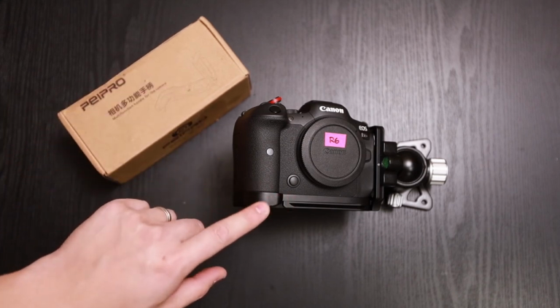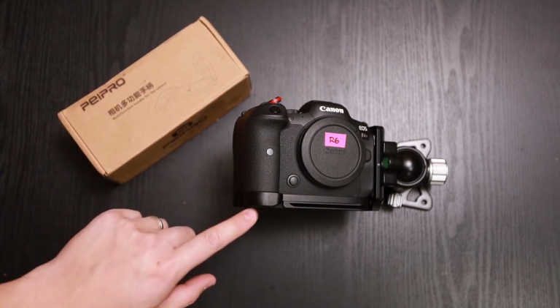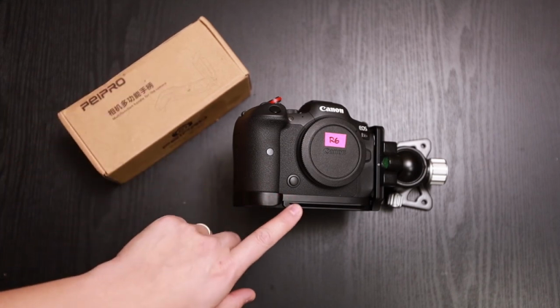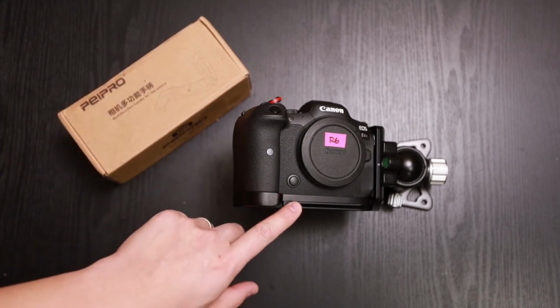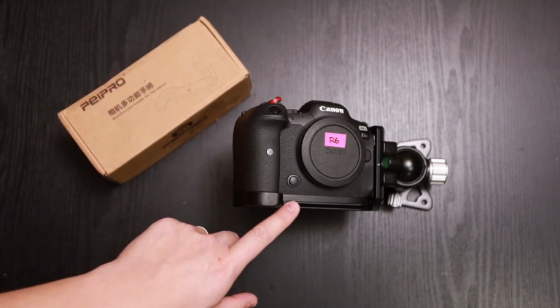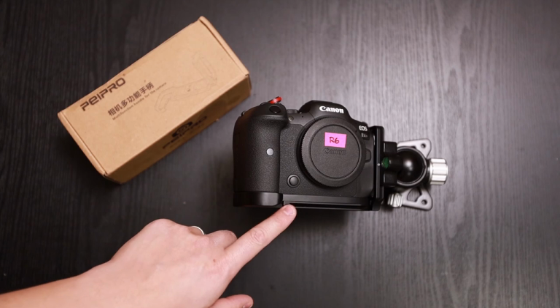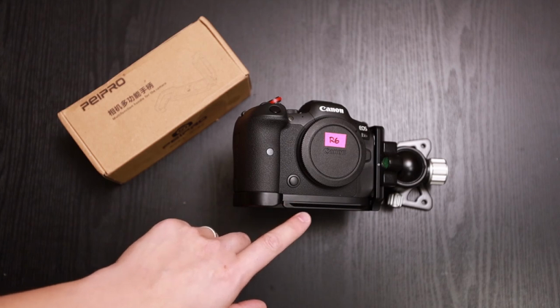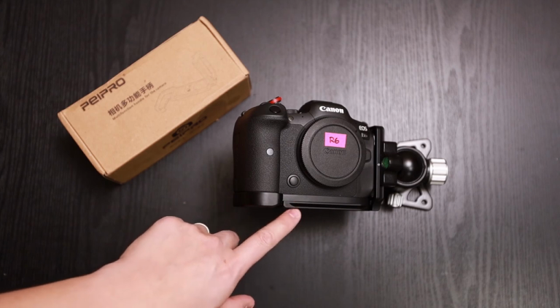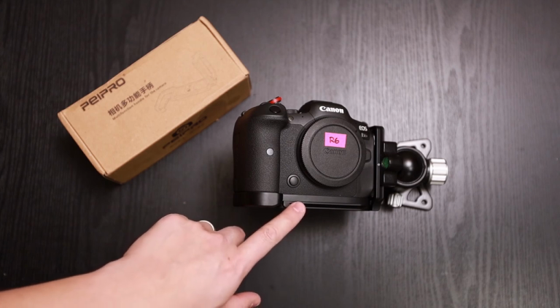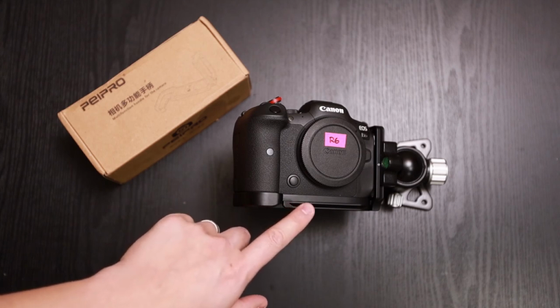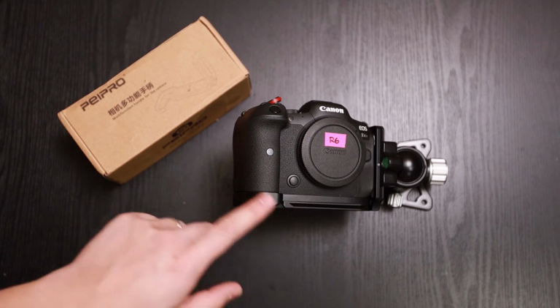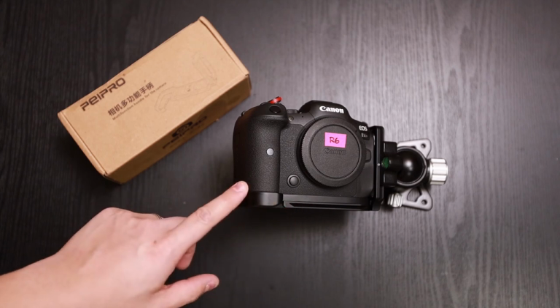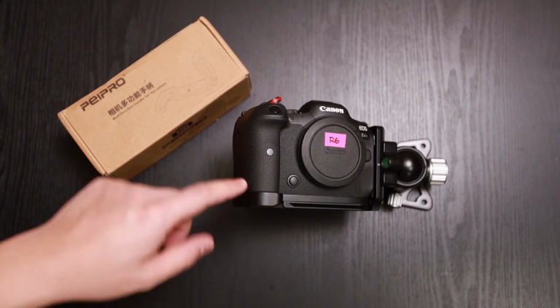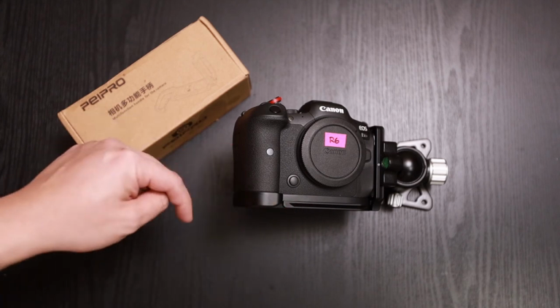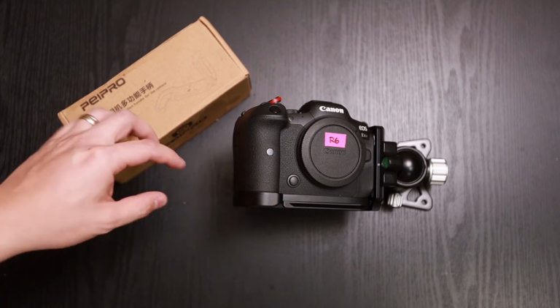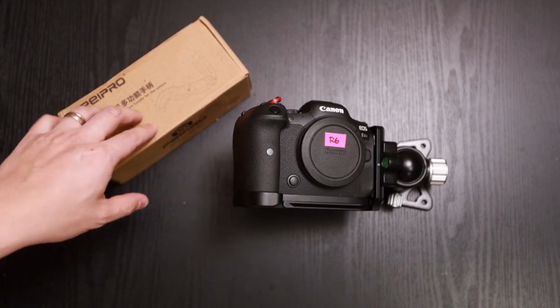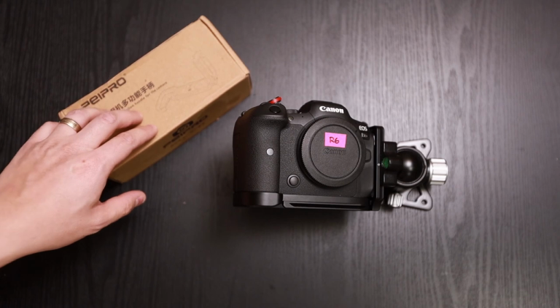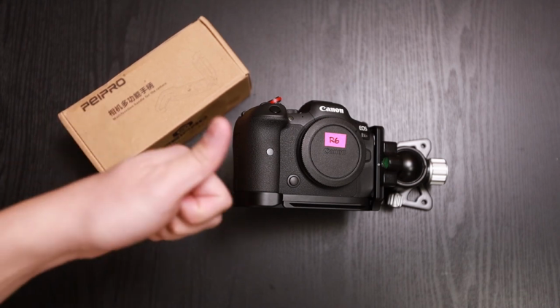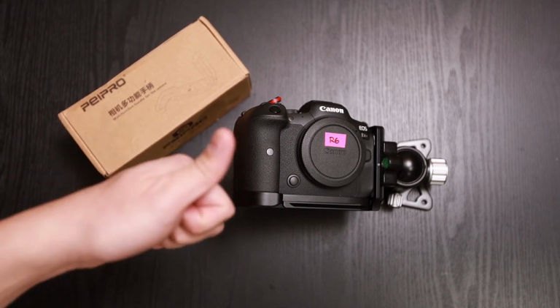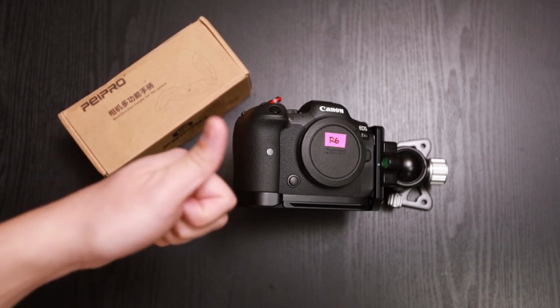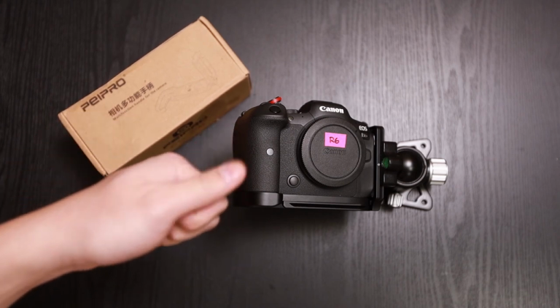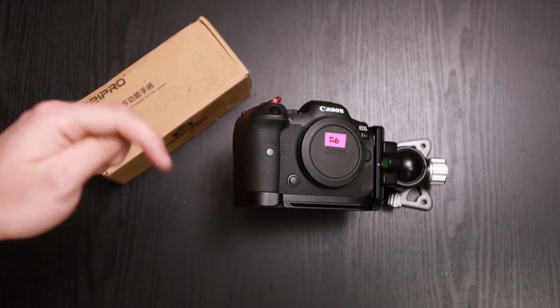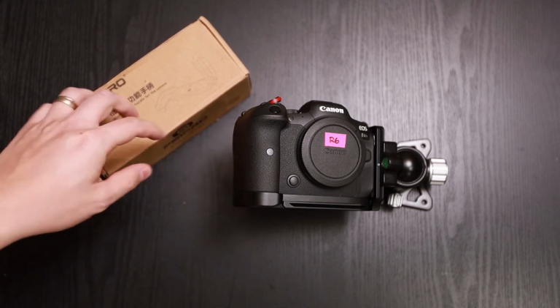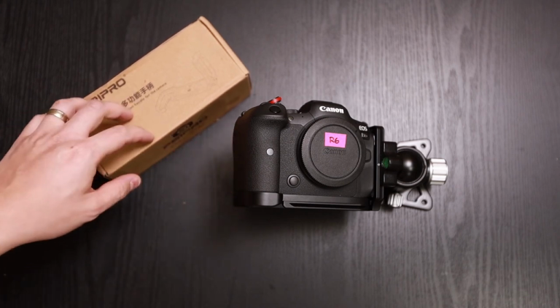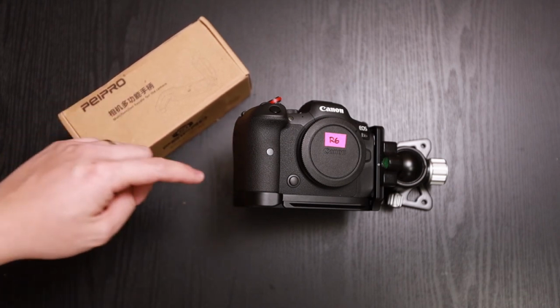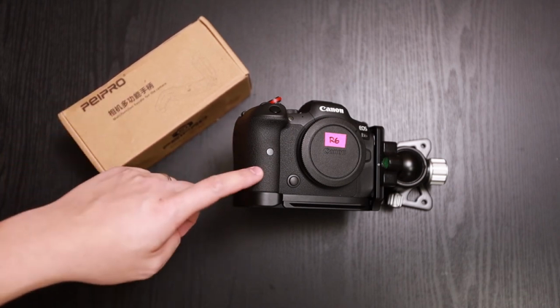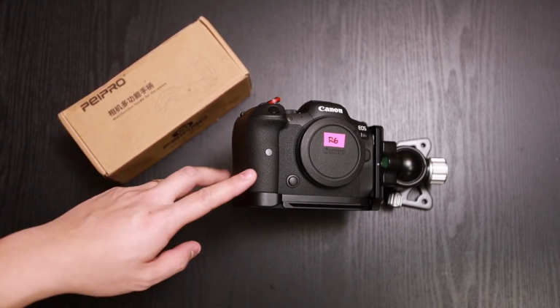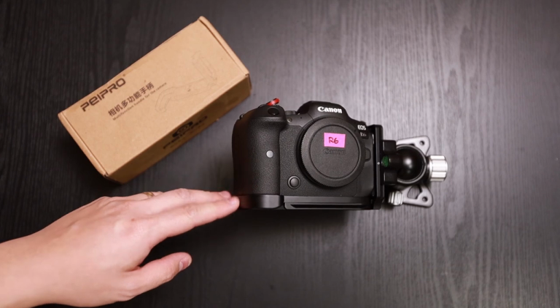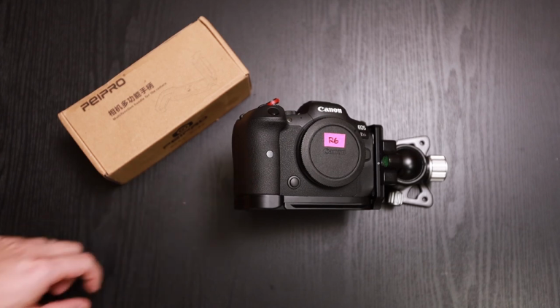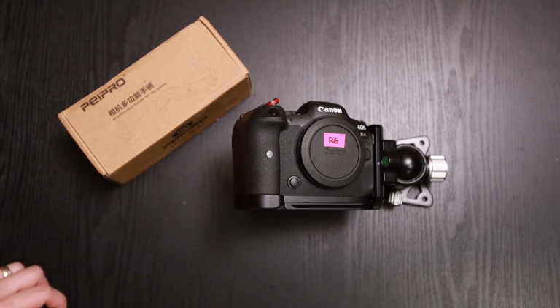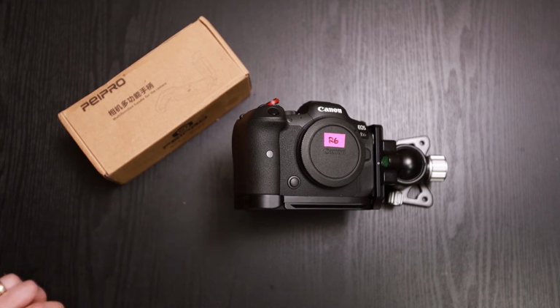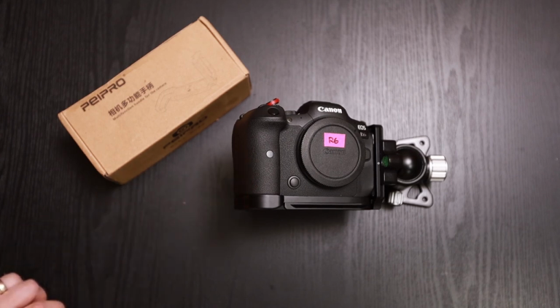And that's the Paypro R5/R6 L-bracket or L-plate. Hit the subscribe button, like this video, give it a thumbs up, and hit the bell notification to be notified when we have new videos. Until next time, see ya!